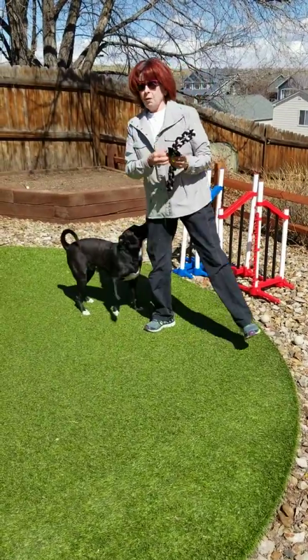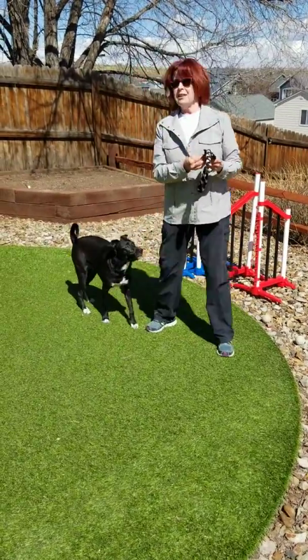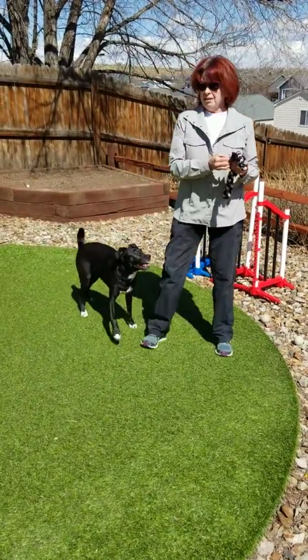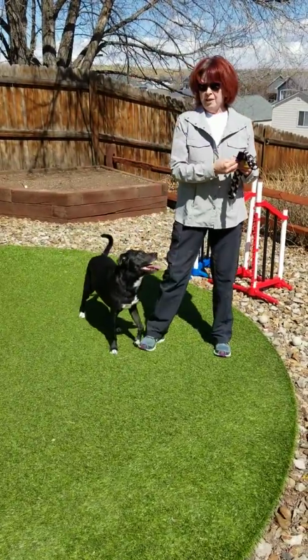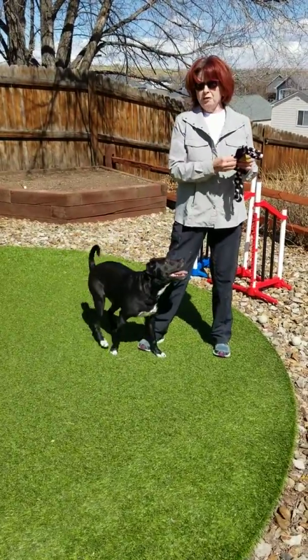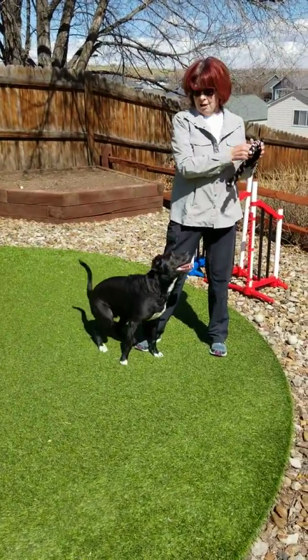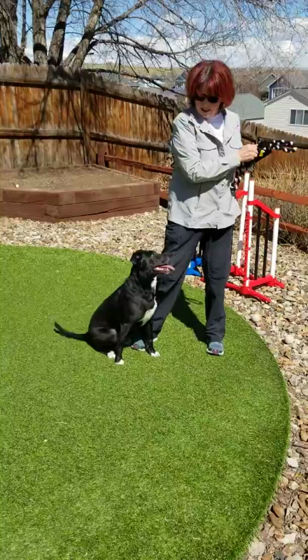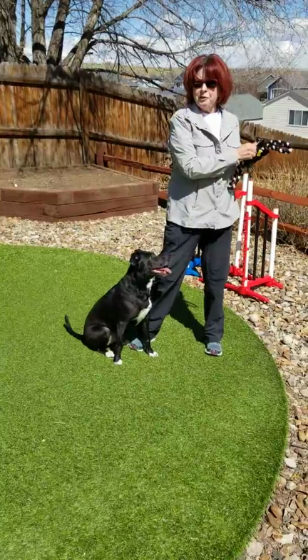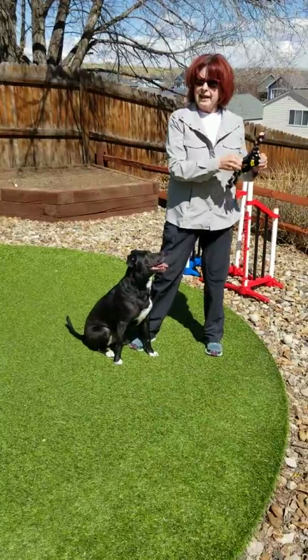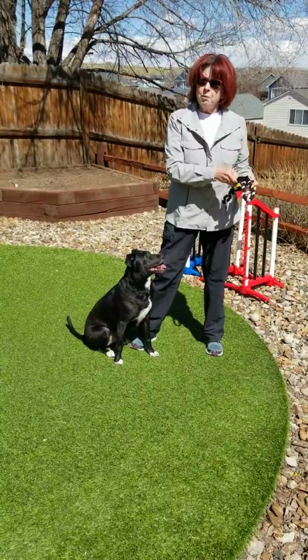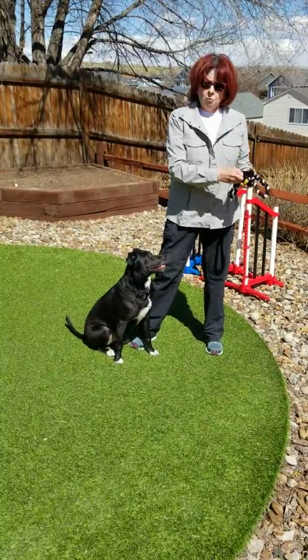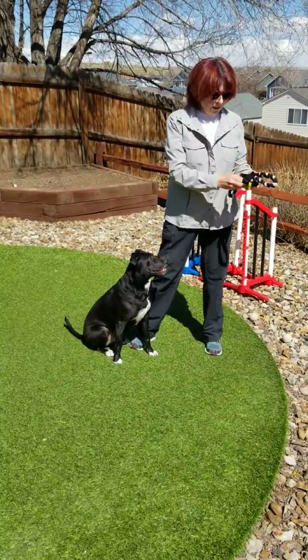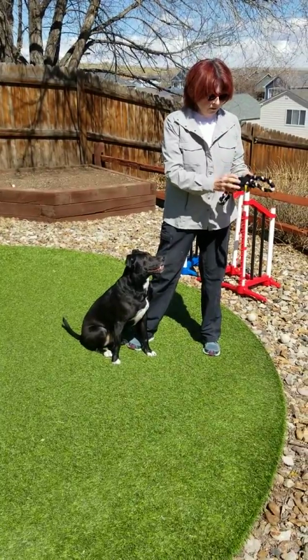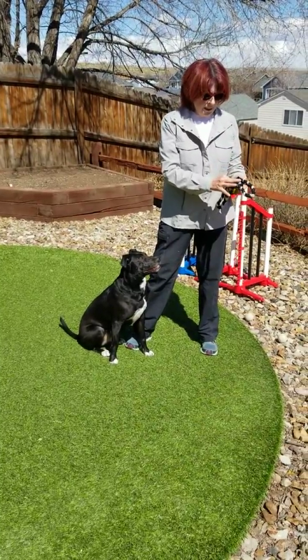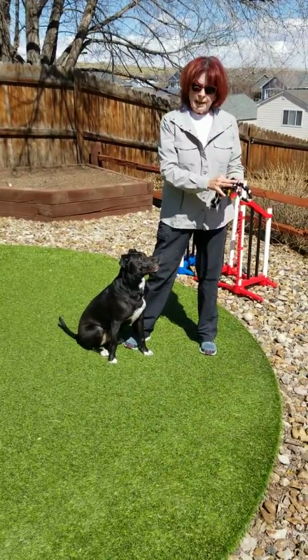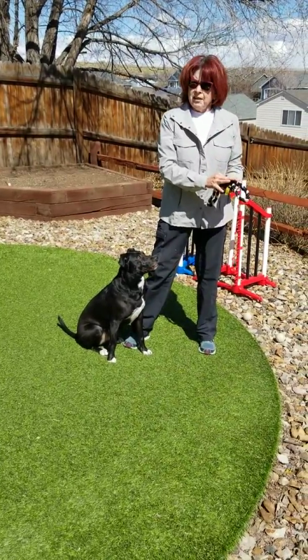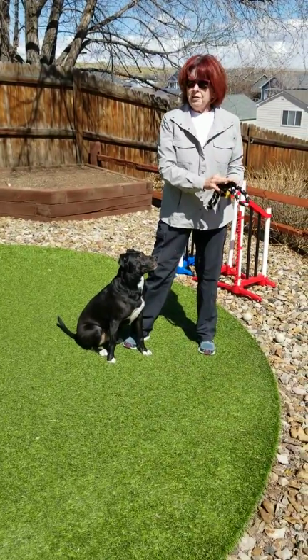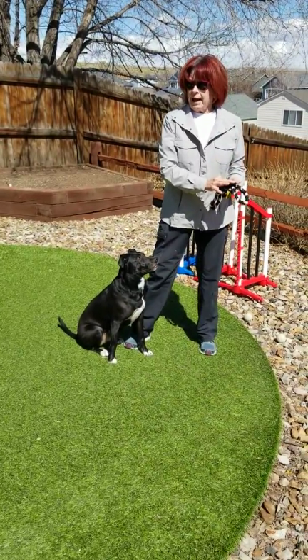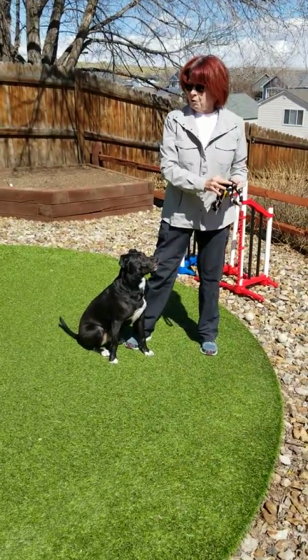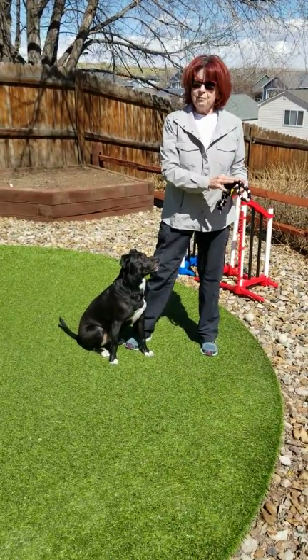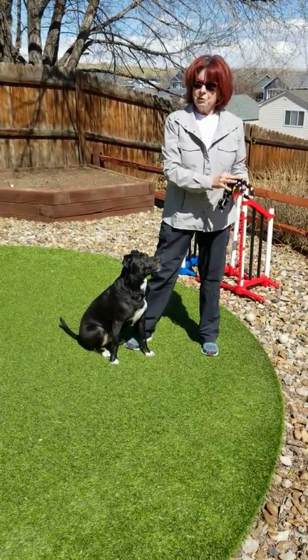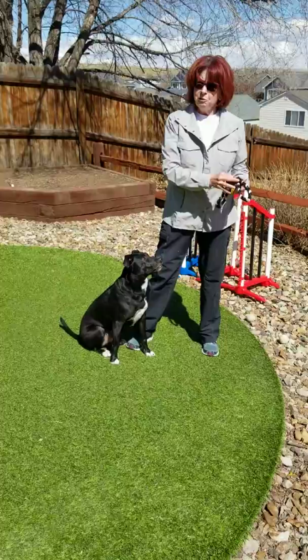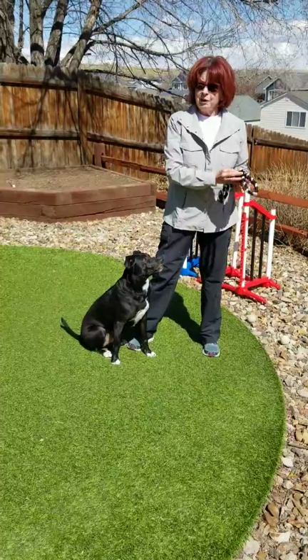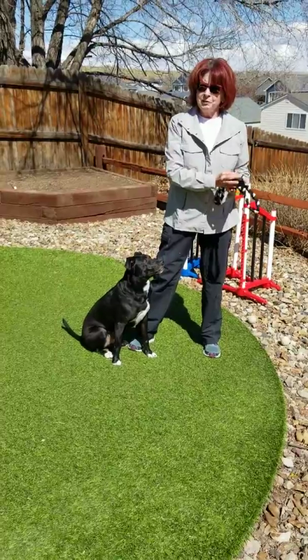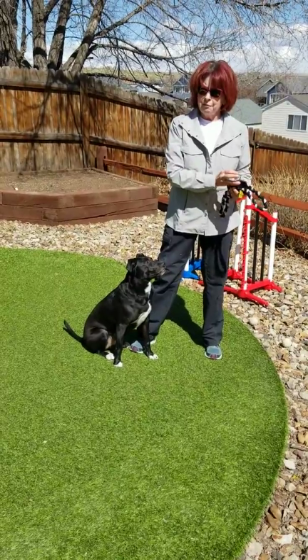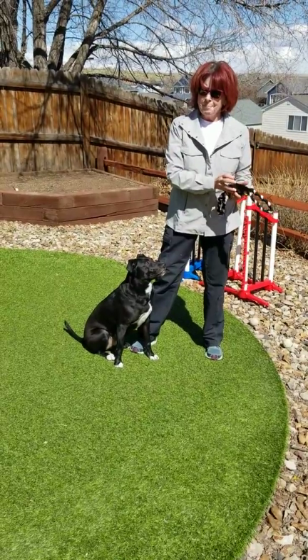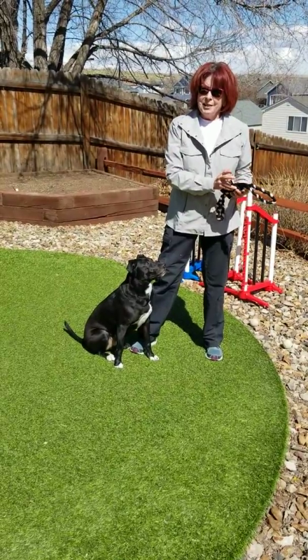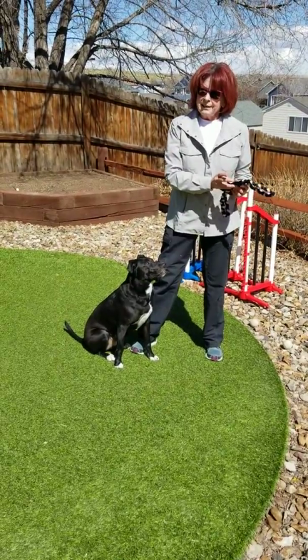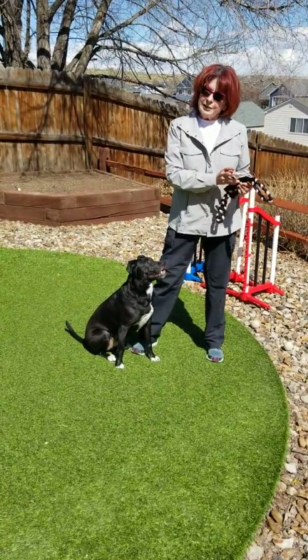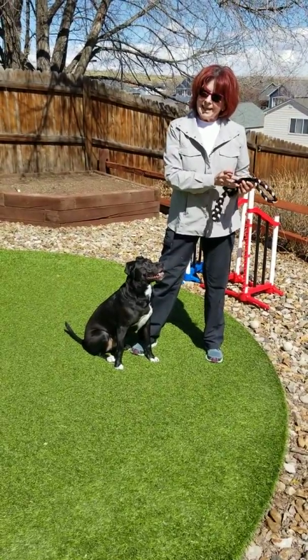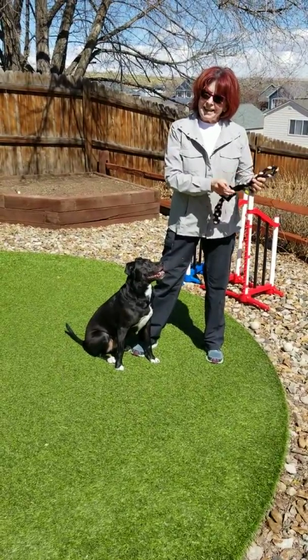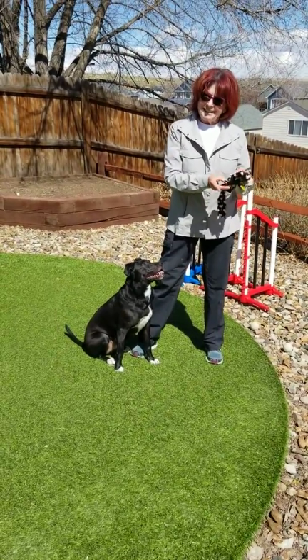So once the dogs — and all of your dogs — have figured out the game, they'll figure it out with whatever you can use and whatever you can set up for them. So that's it for today! Thanks!